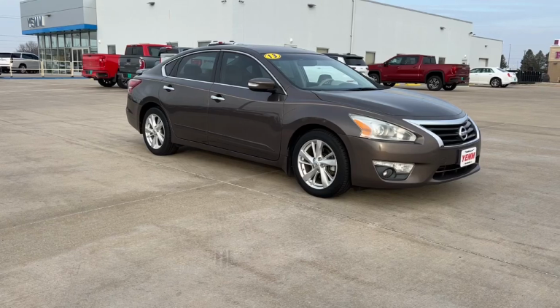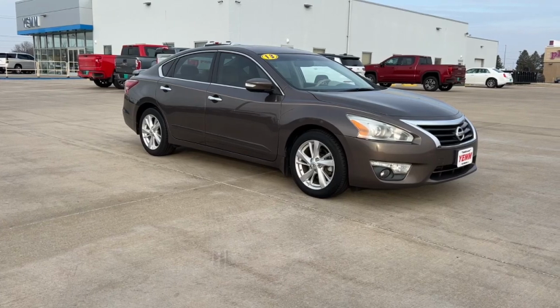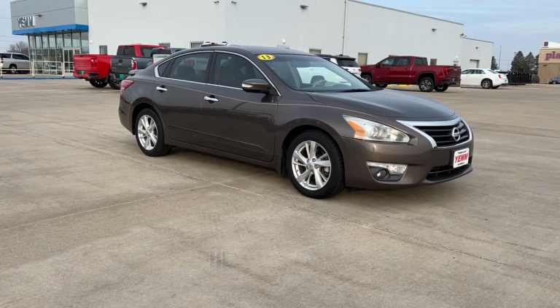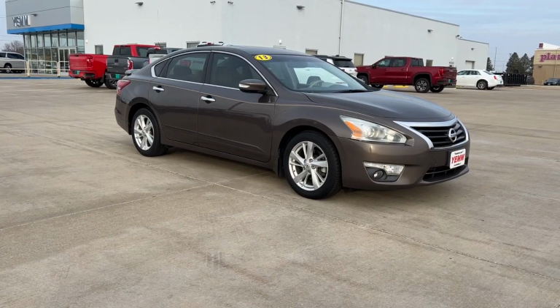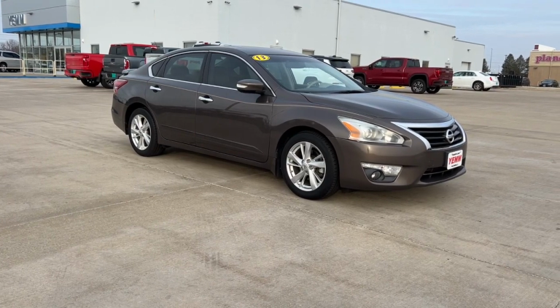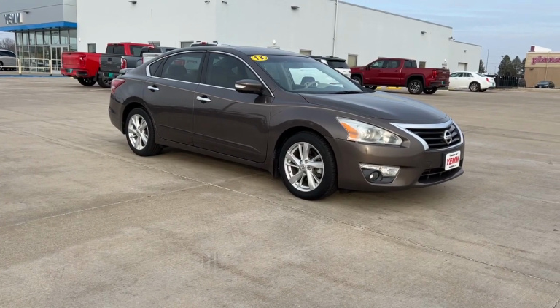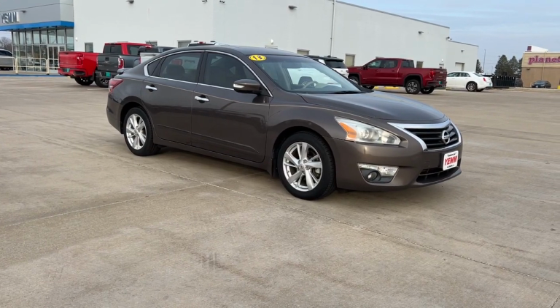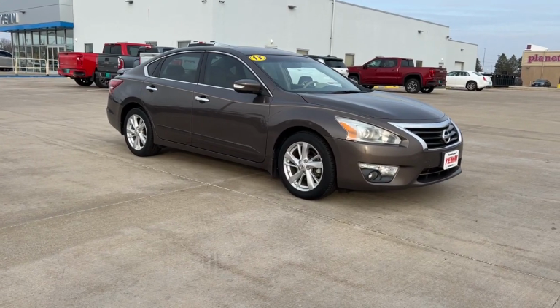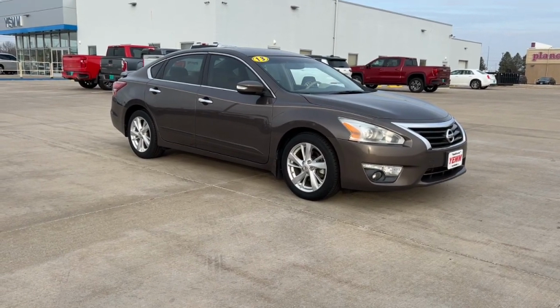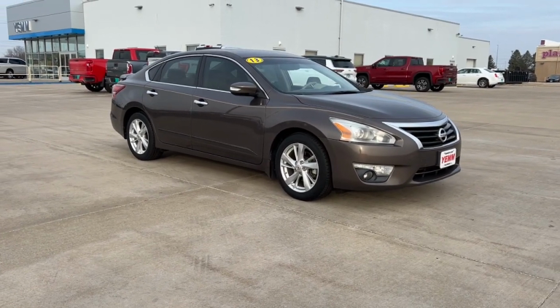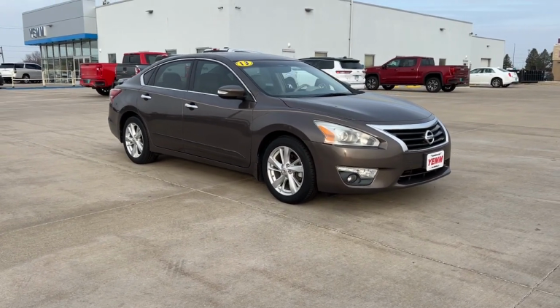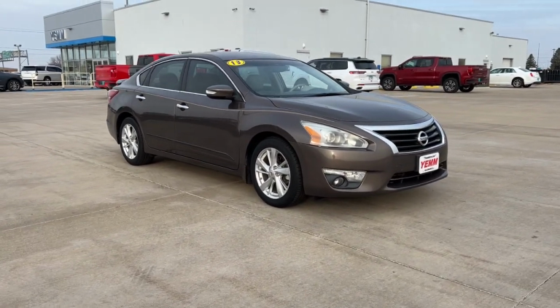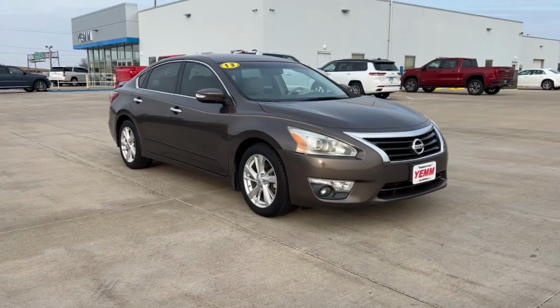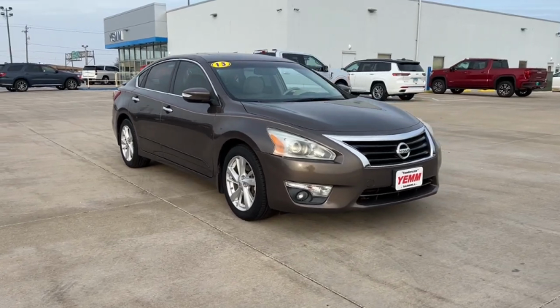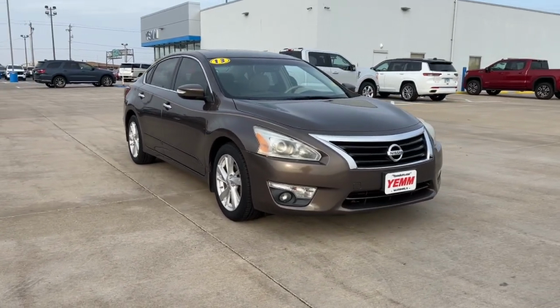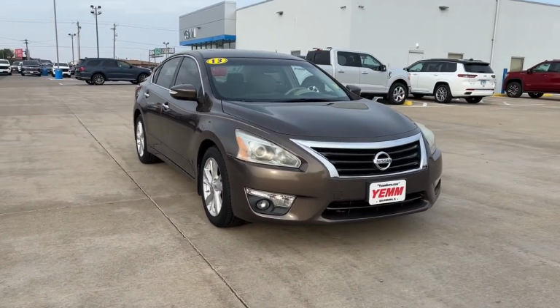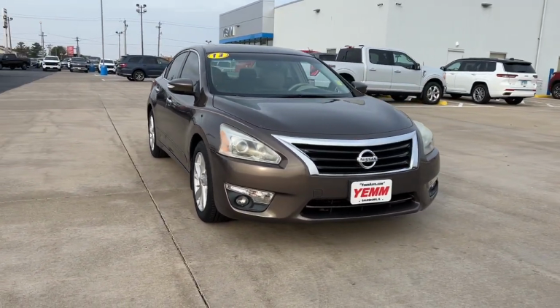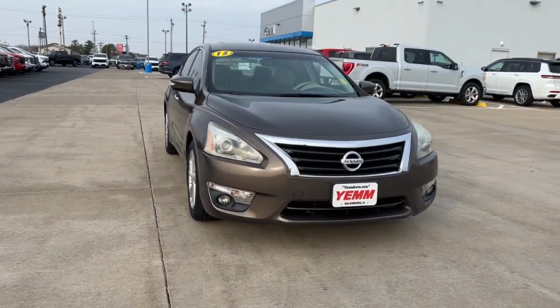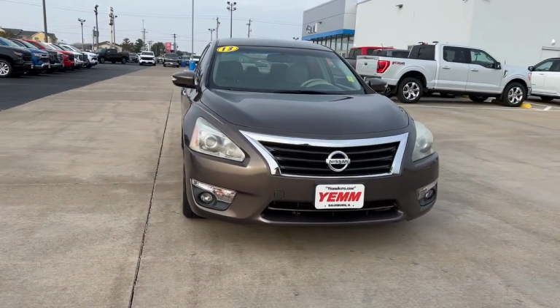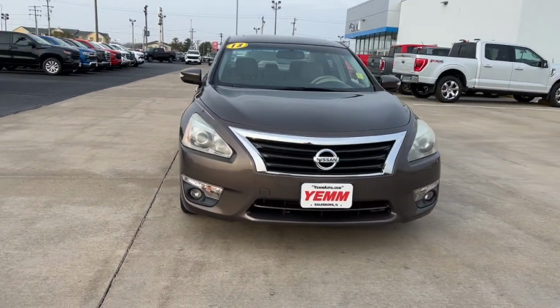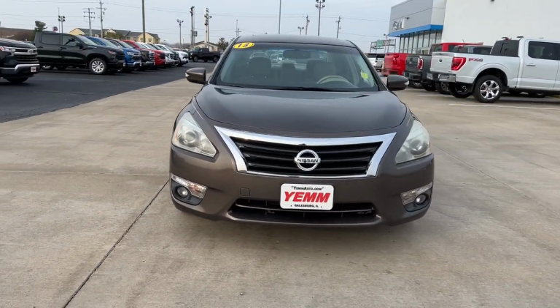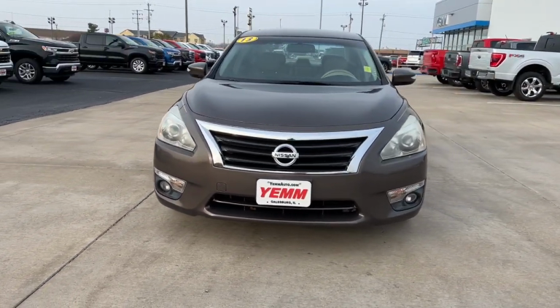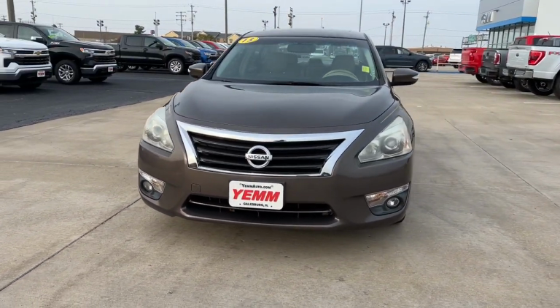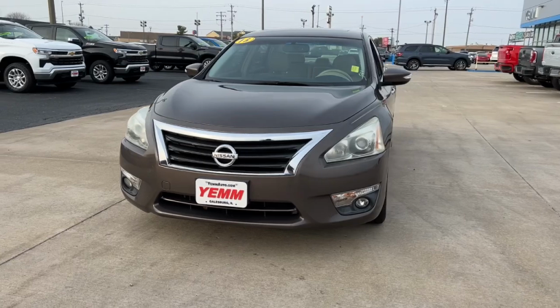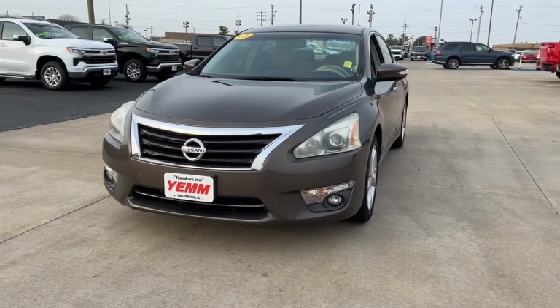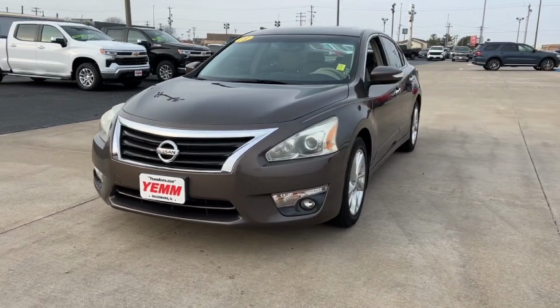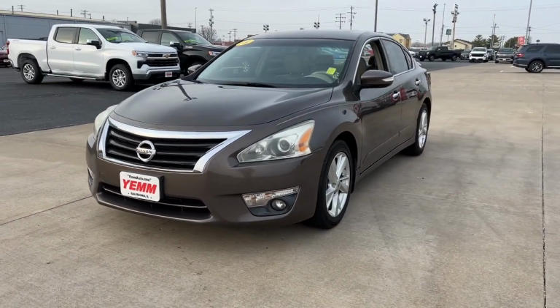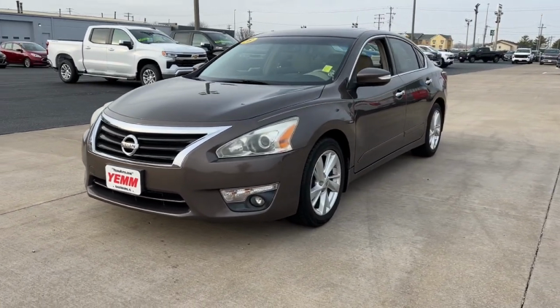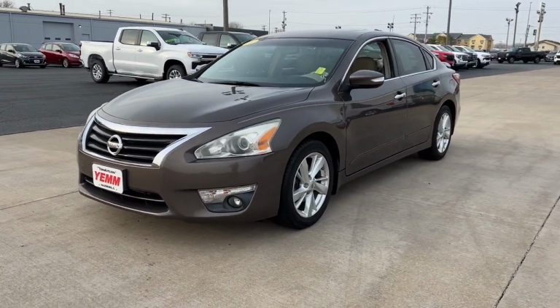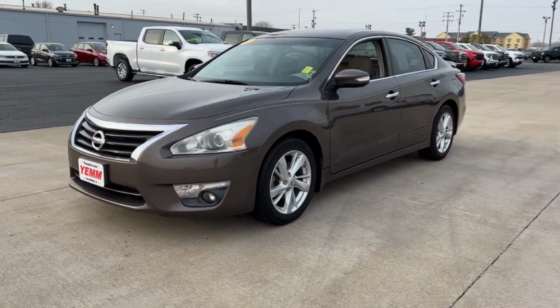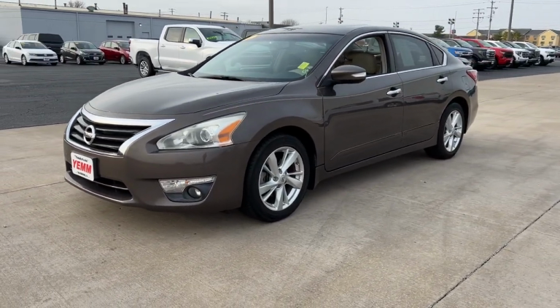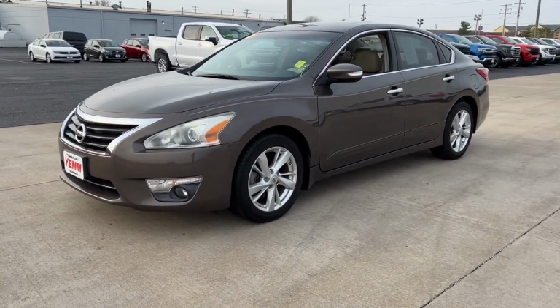Your next car could be the 2013 Nissan Altima. With less than 70,000 miles on the odometer, this vehicle stands out from the rest. Get all the features you want and need in this multi-talented Altima.